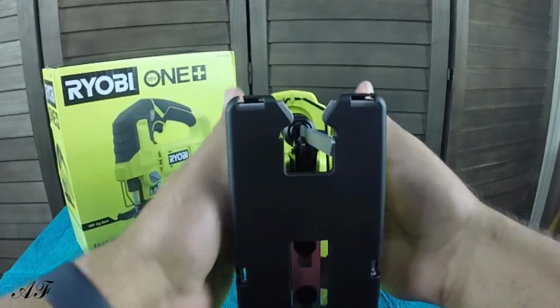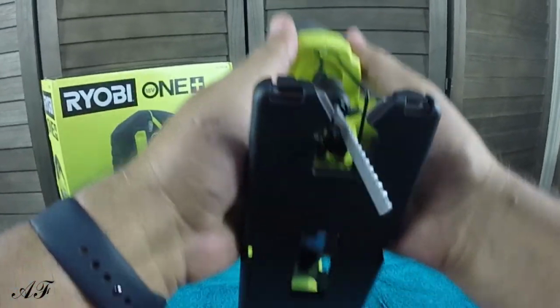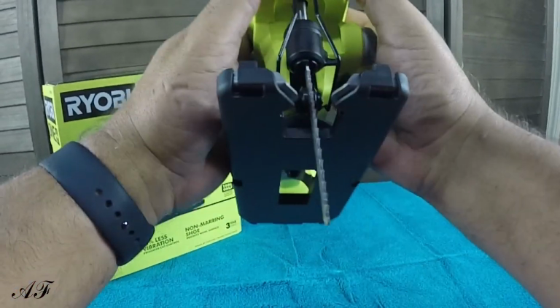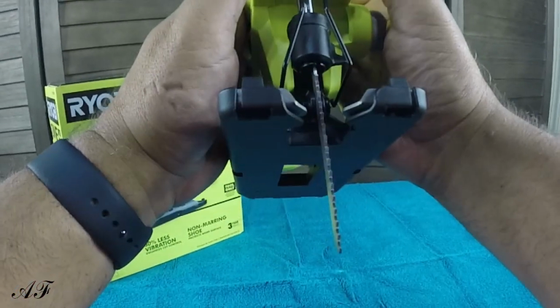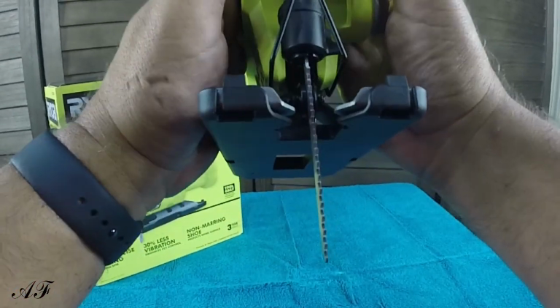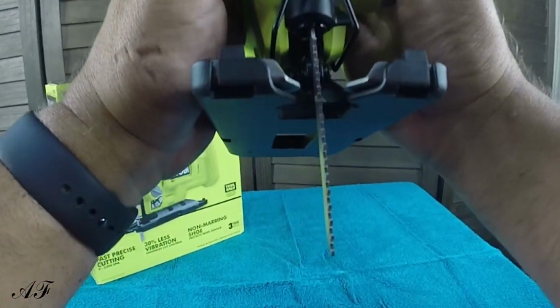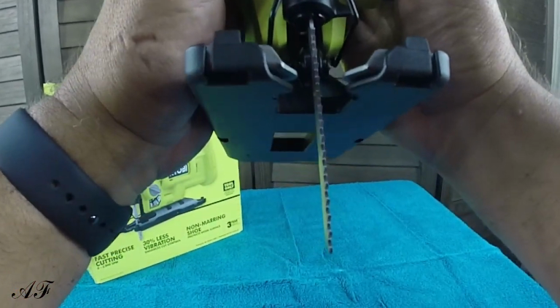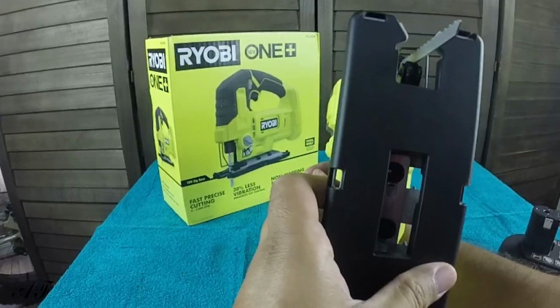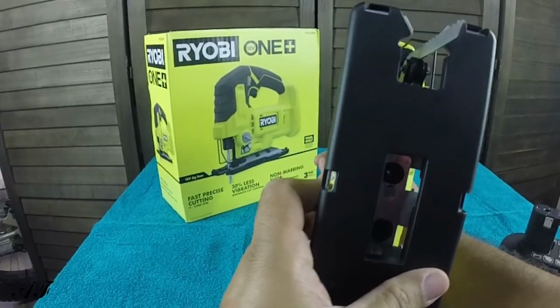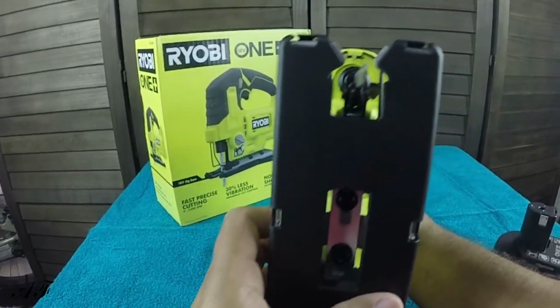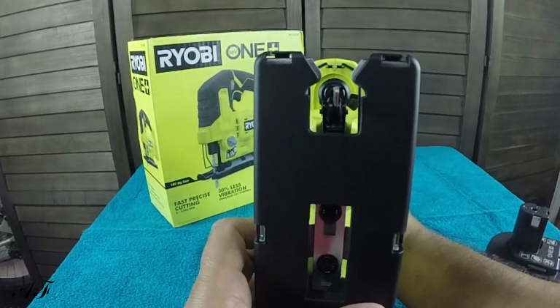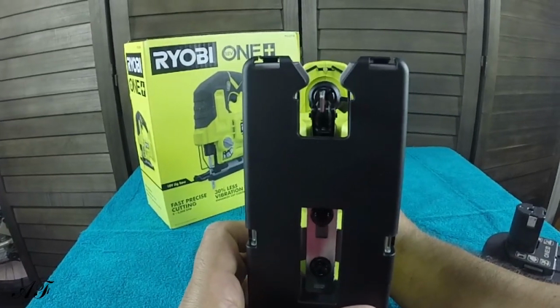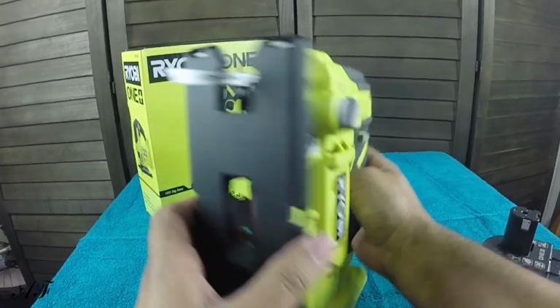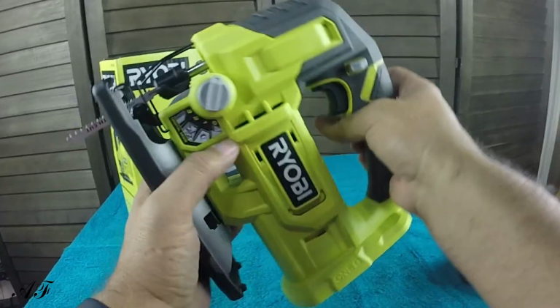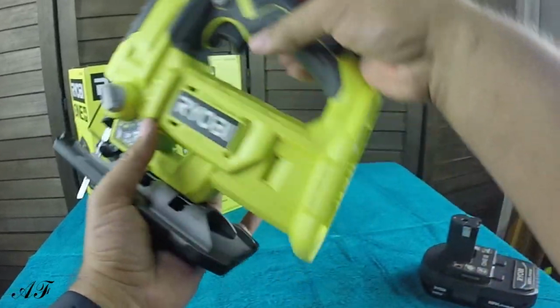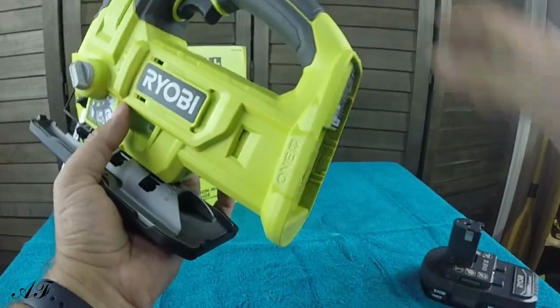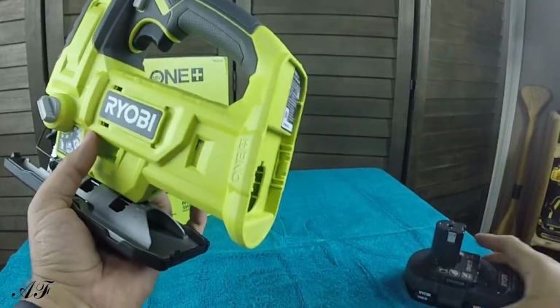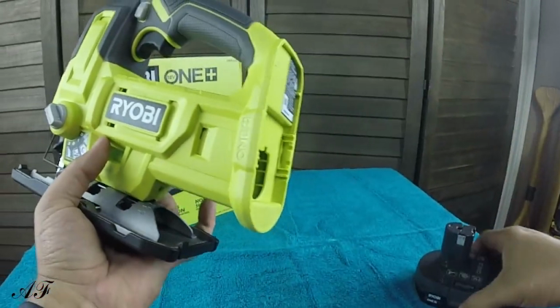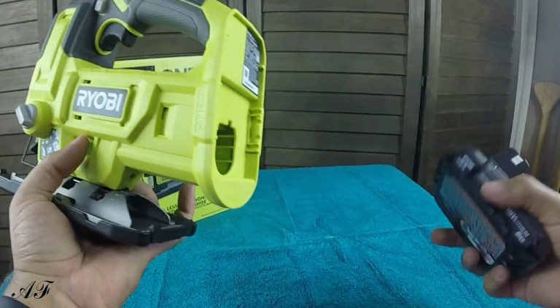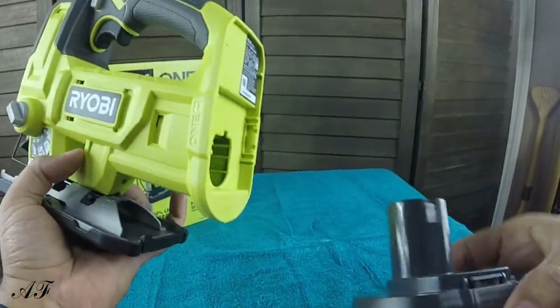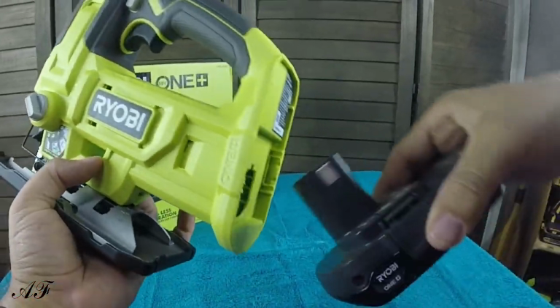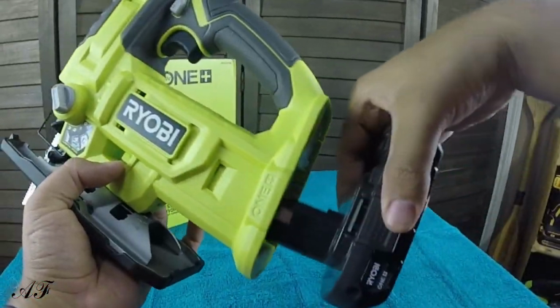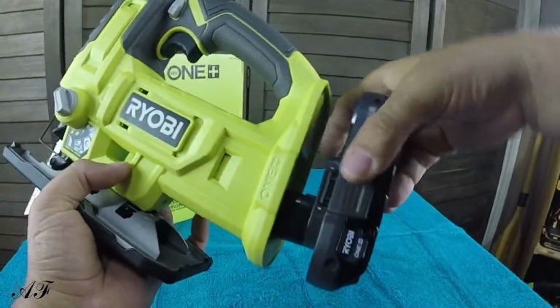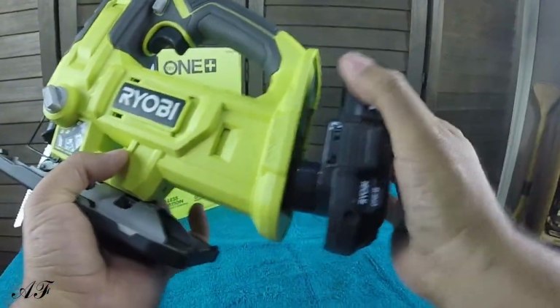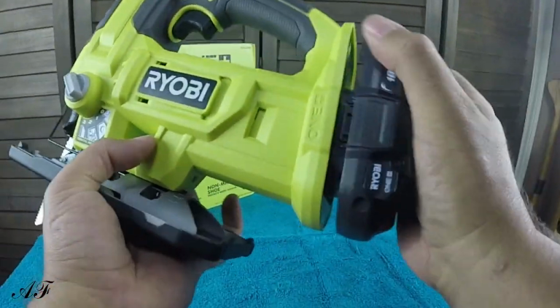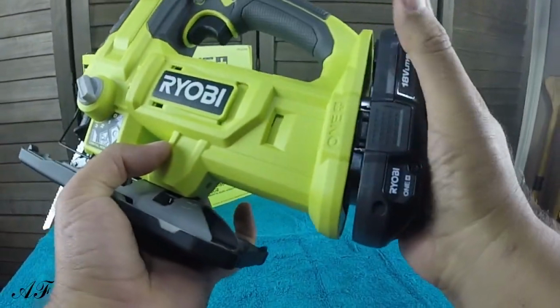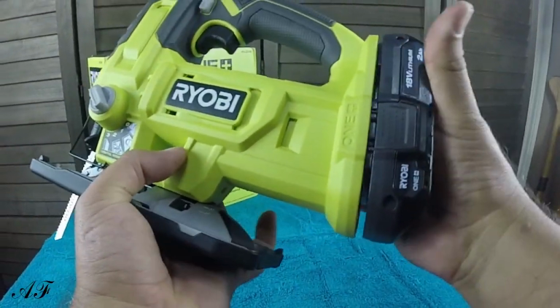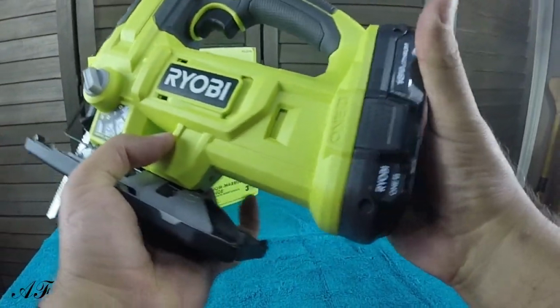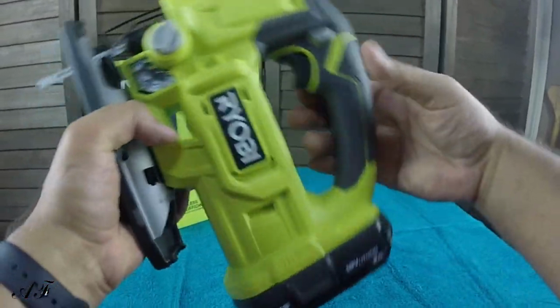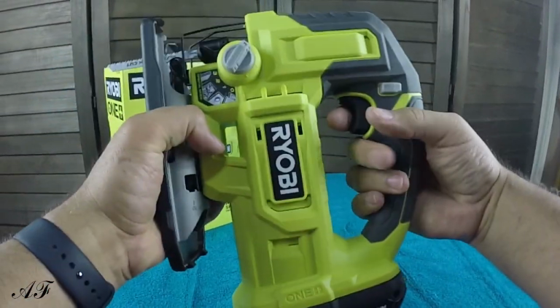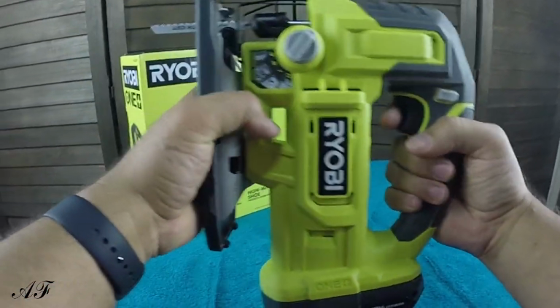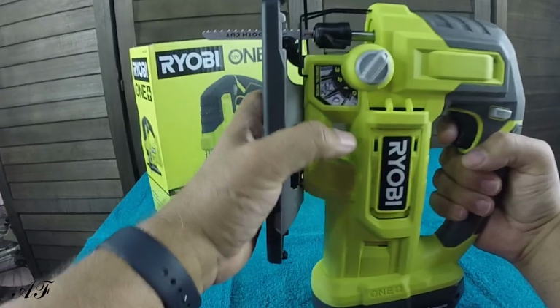You can kind of see it — really nice. And that is how you do it. Once that's done, you can place your battery pack inside and start it up.